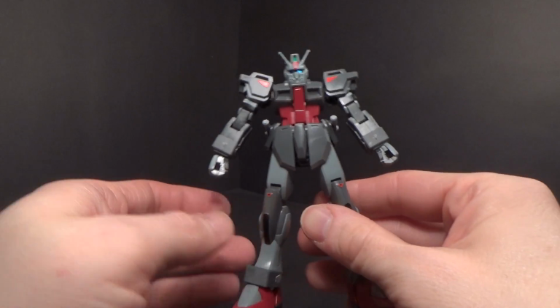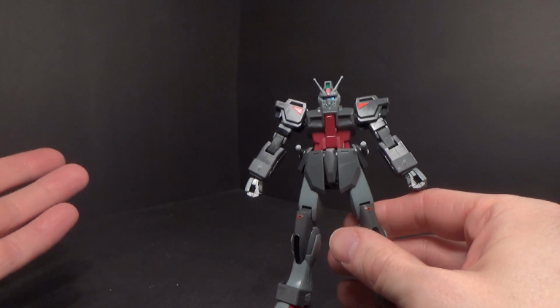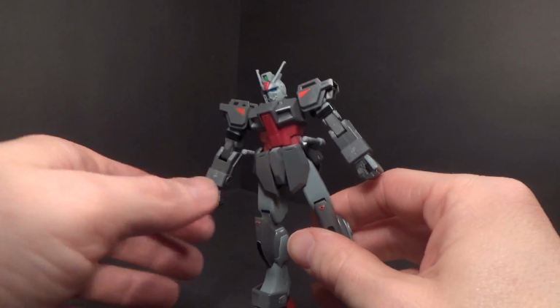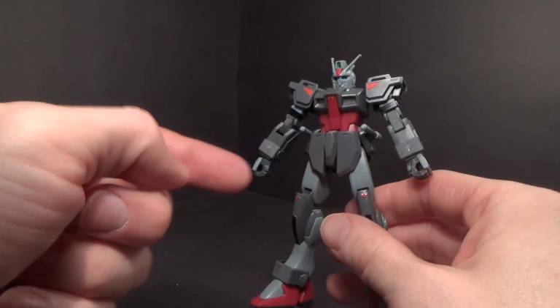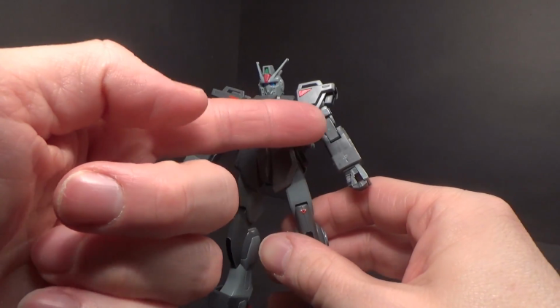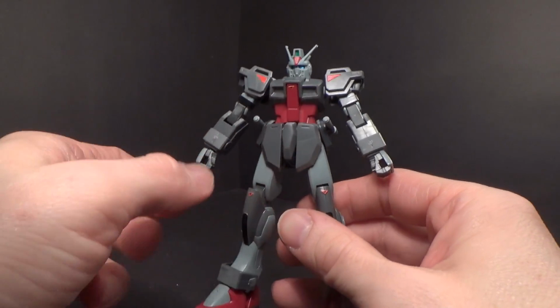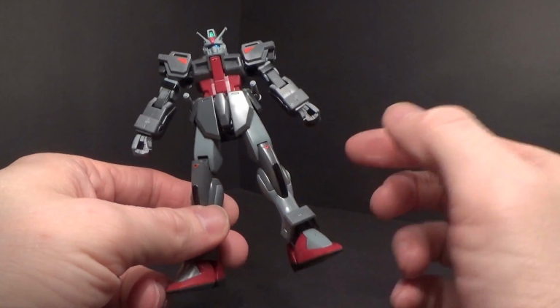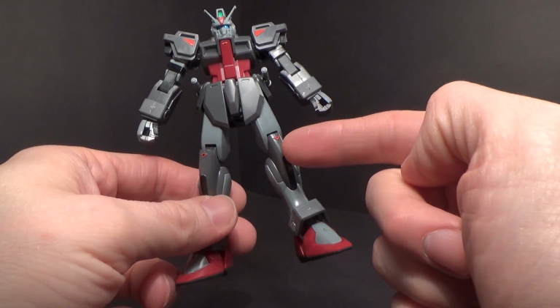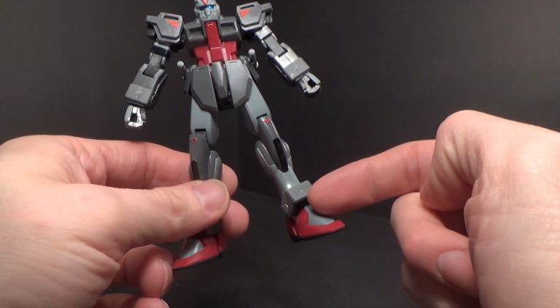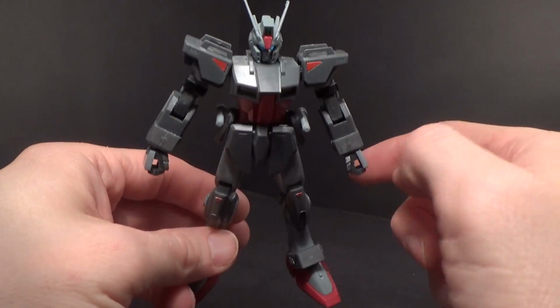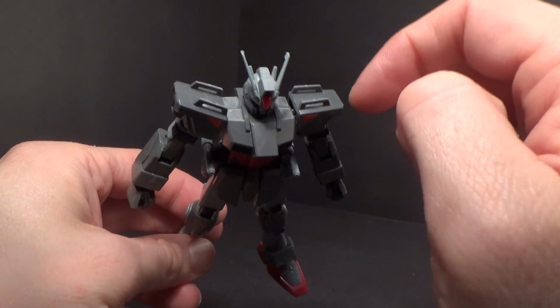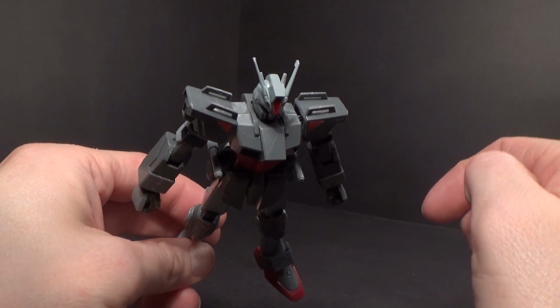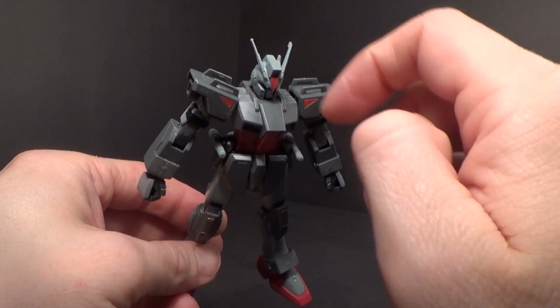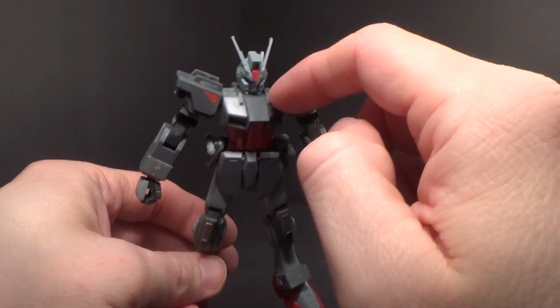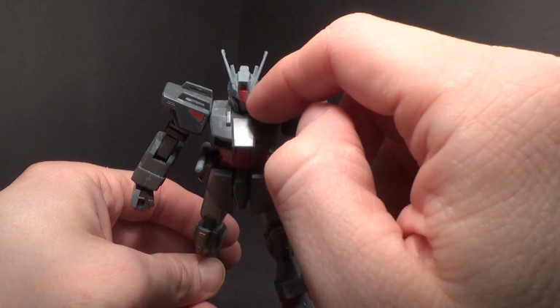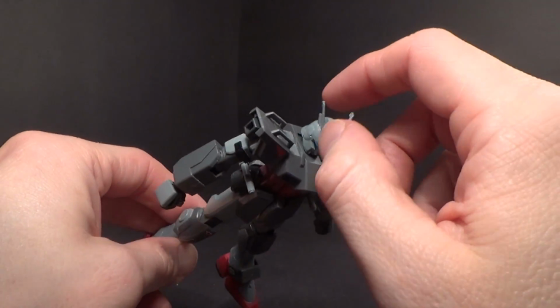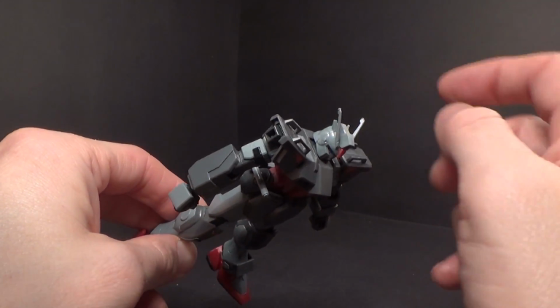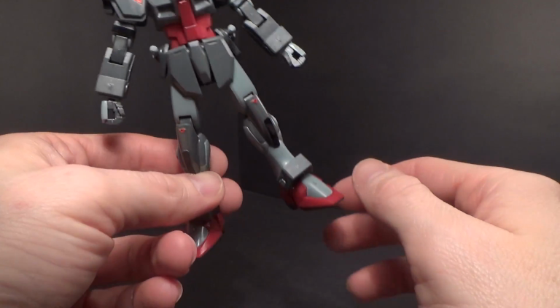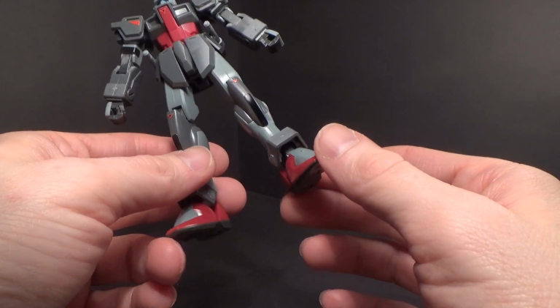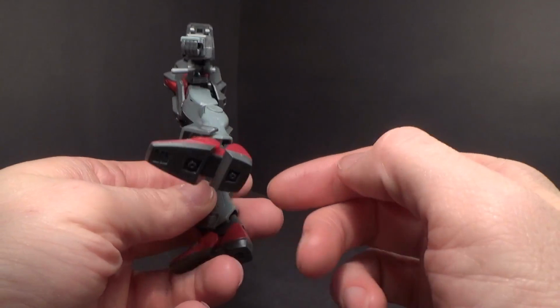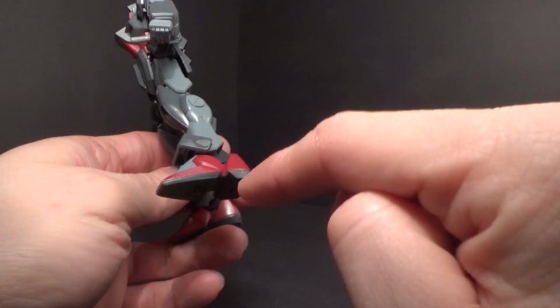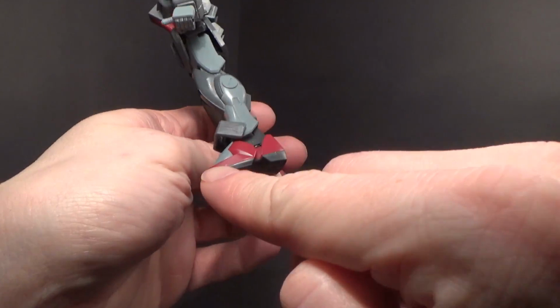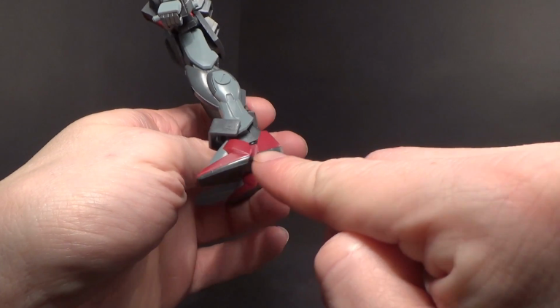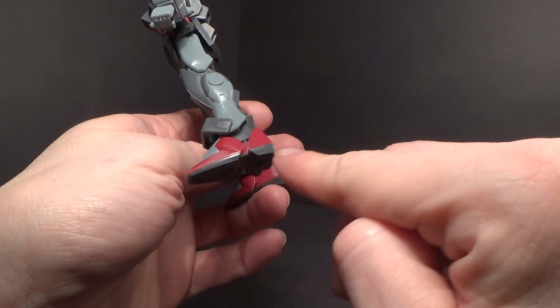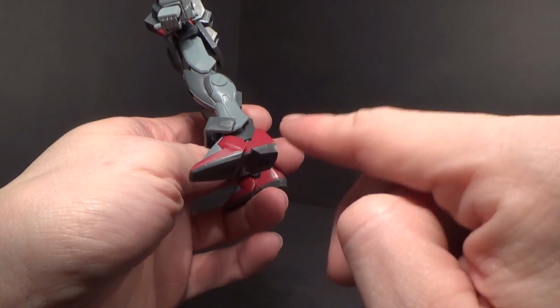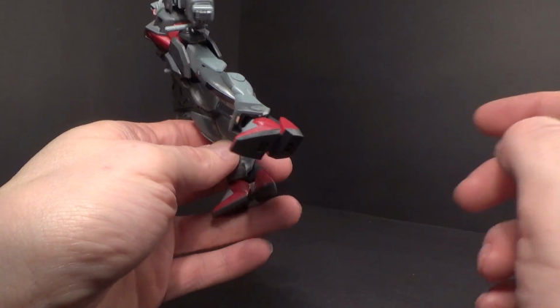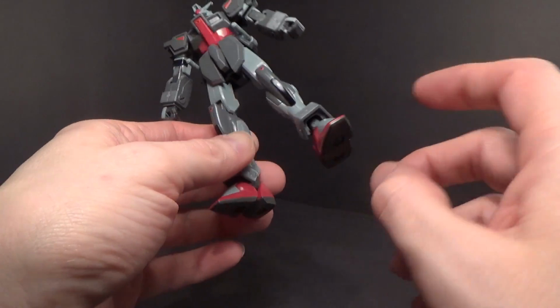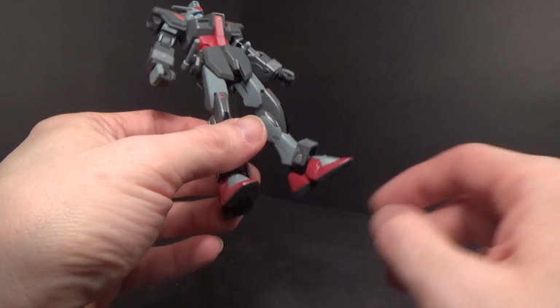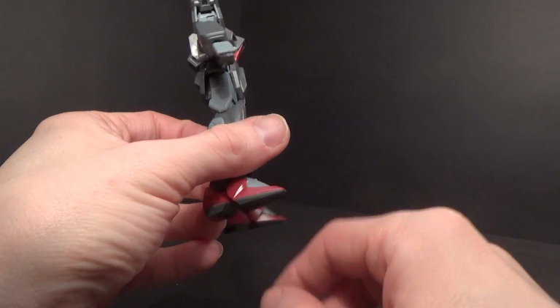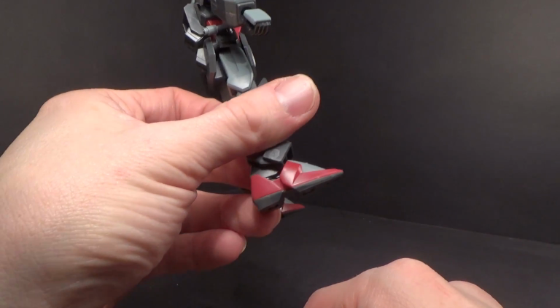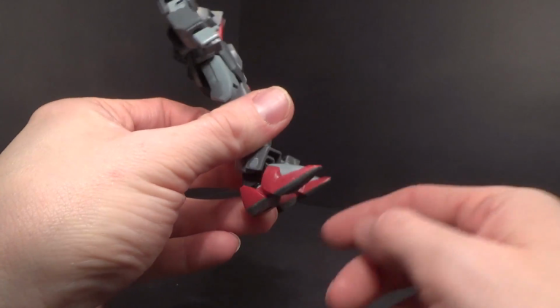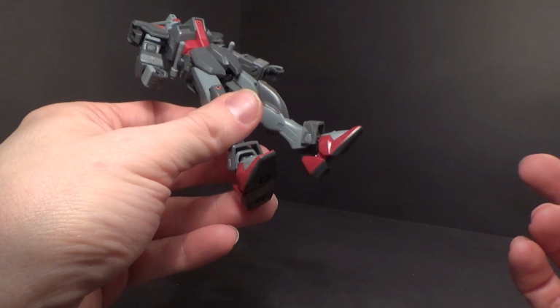There are a lot of seam lines all over the arms, all the way down the legs, on the shoulders, the chest, and the head. The feet are good mostly because of the two-tone color — it seems like they tried to fix things there.